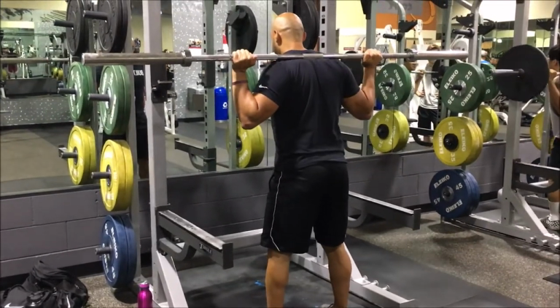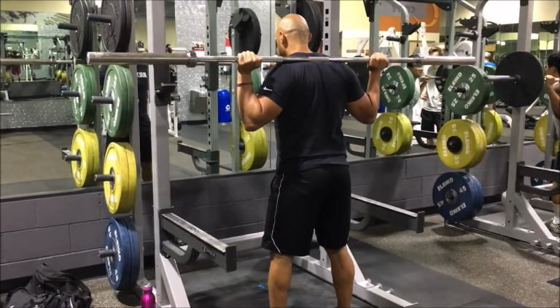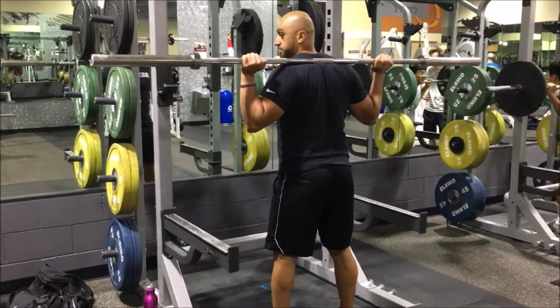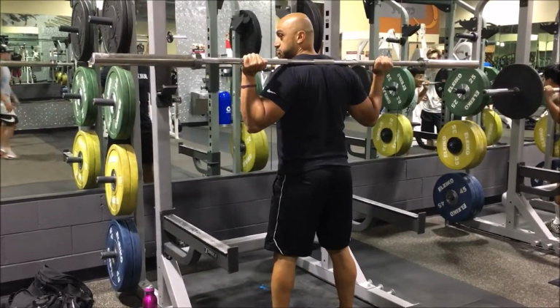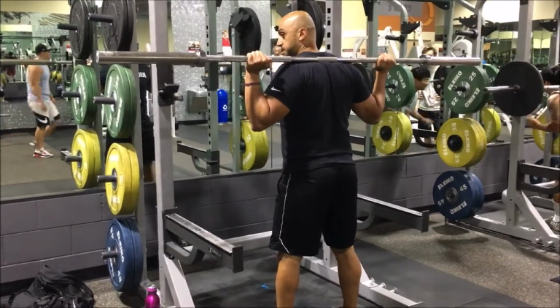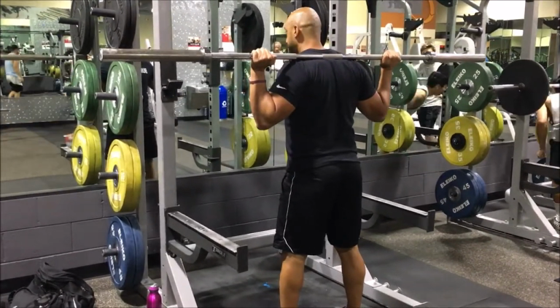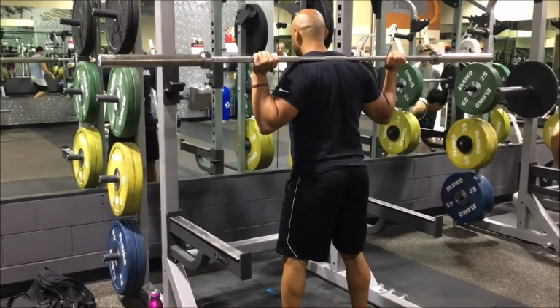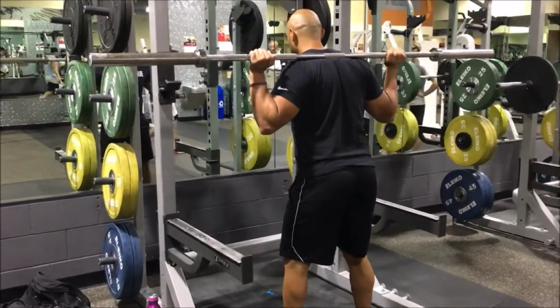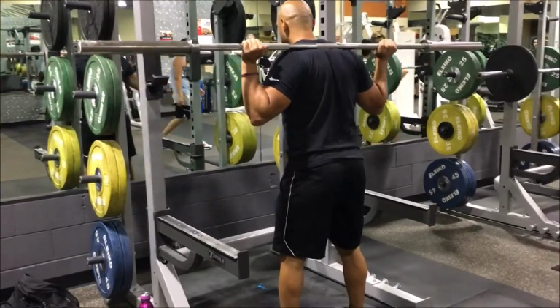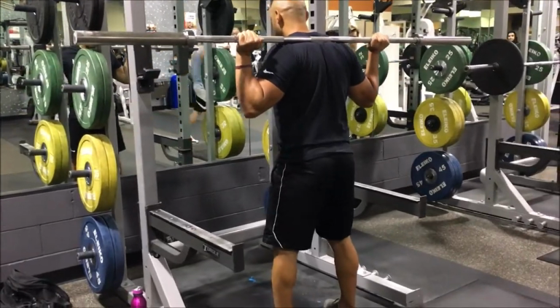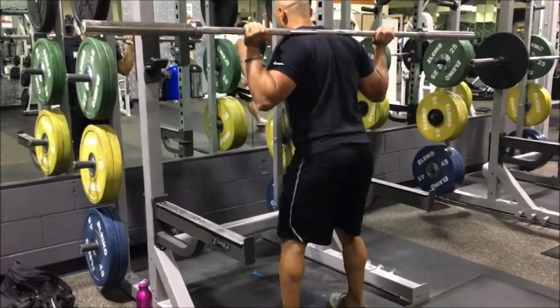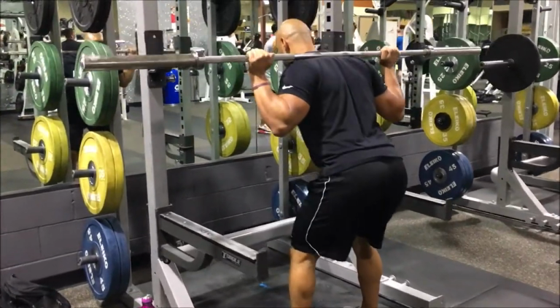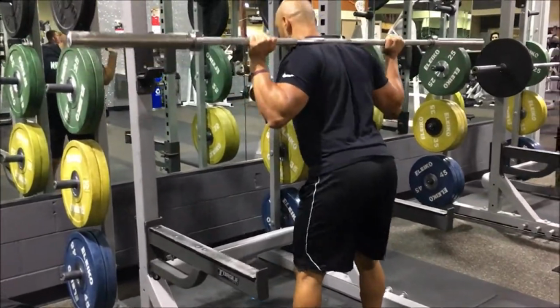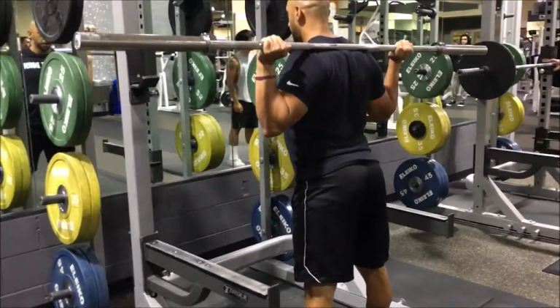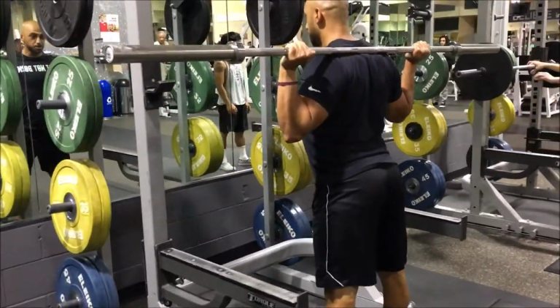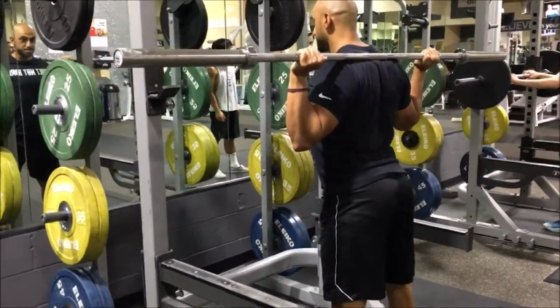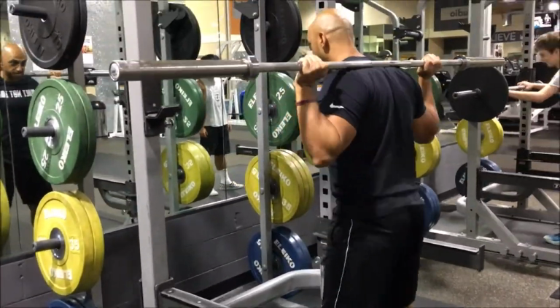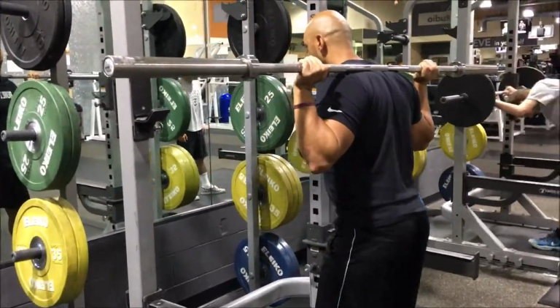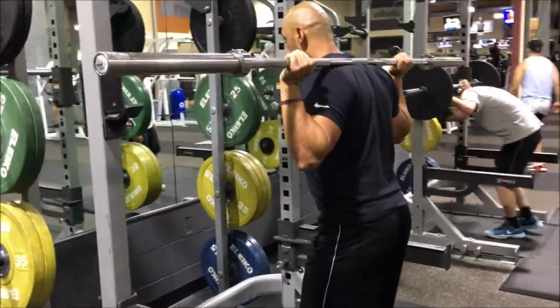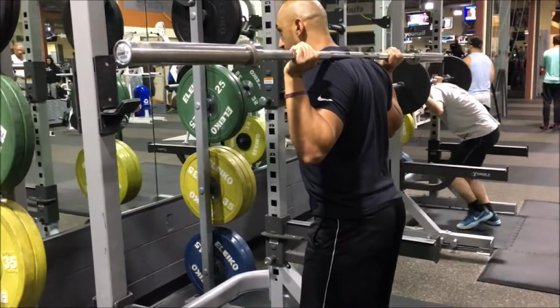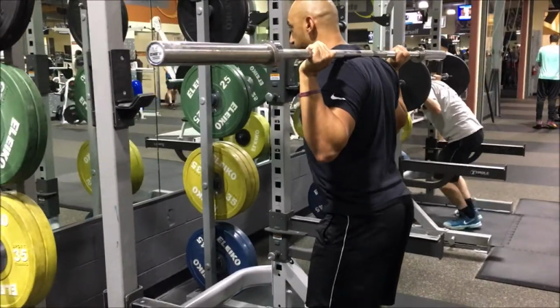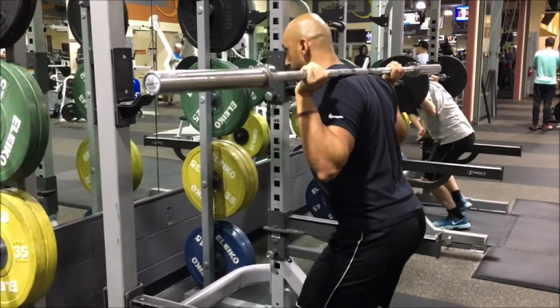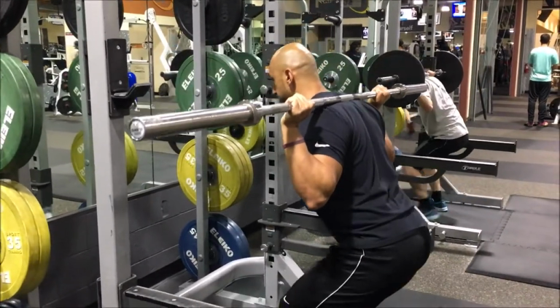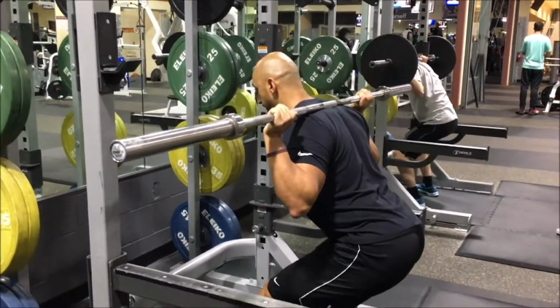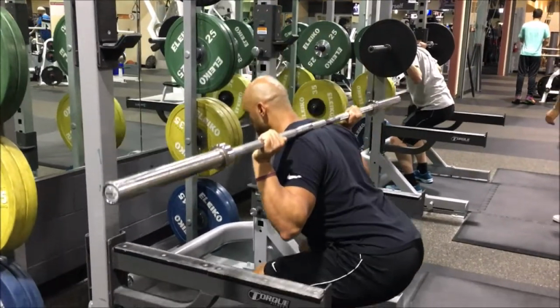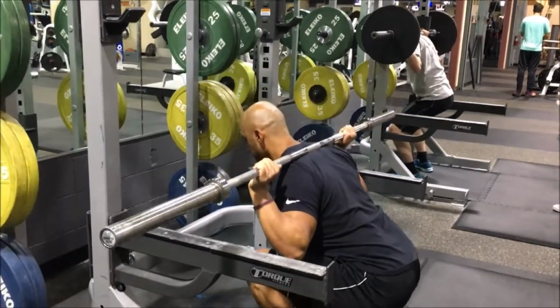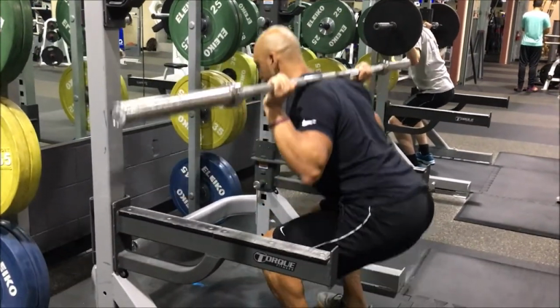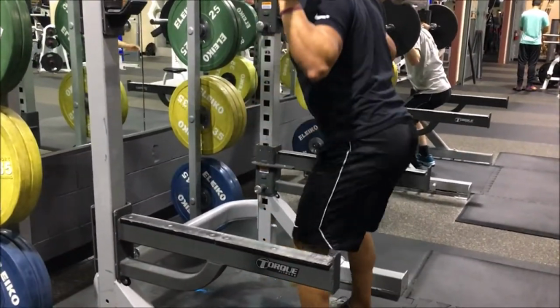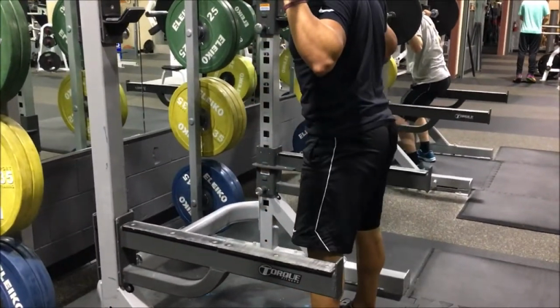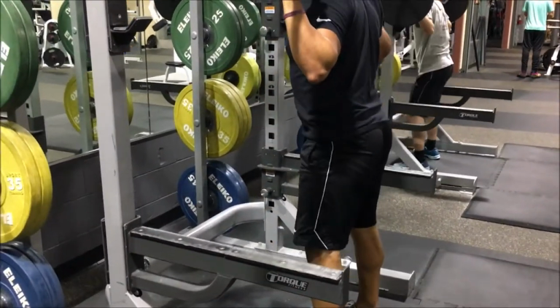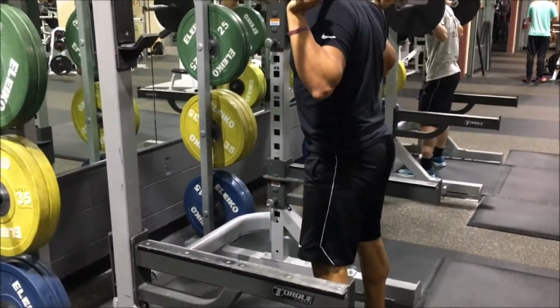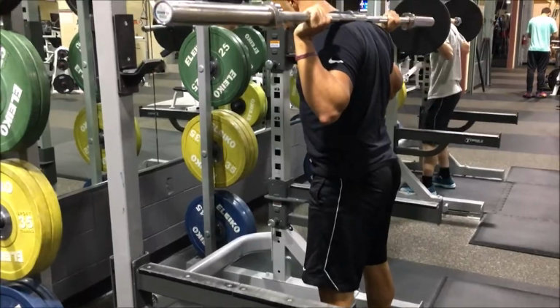From here, I'm going to lead with my hips. I'm not arching my back, I'm not overextending. I'm just going to lead with my hips, sit back, drive my knees out, and come back up.